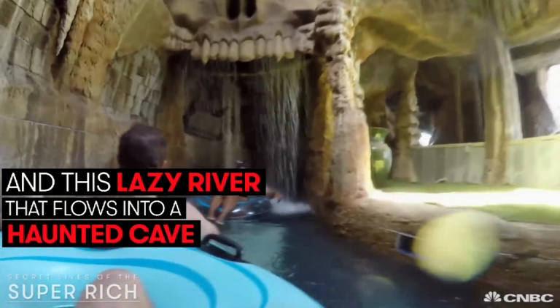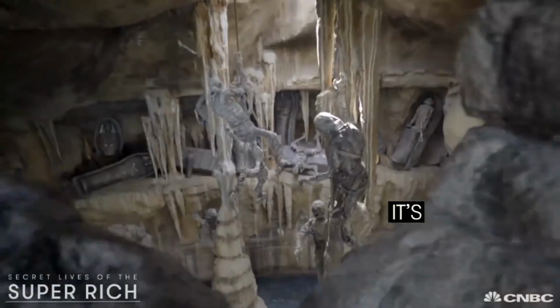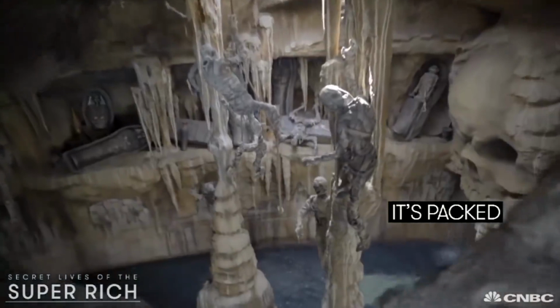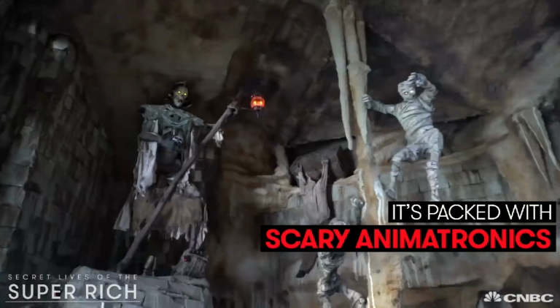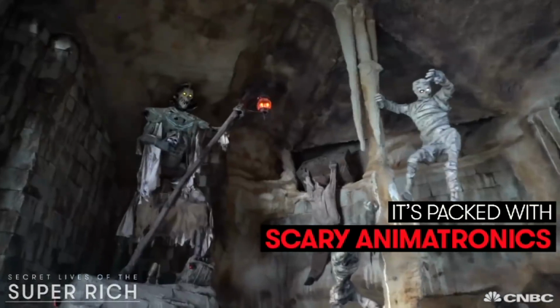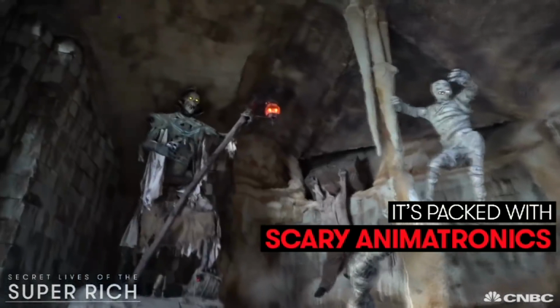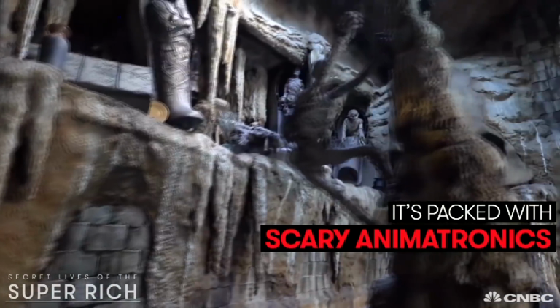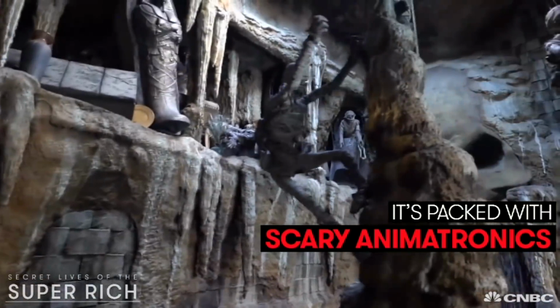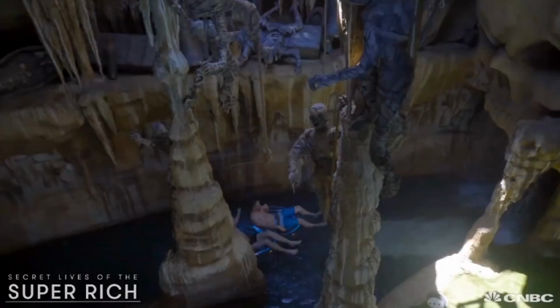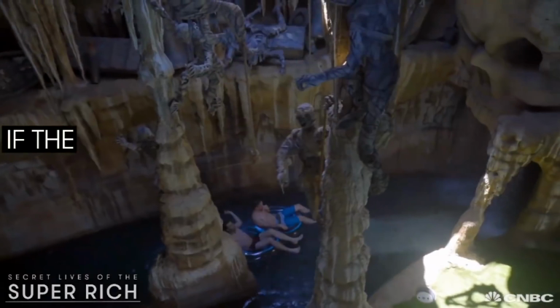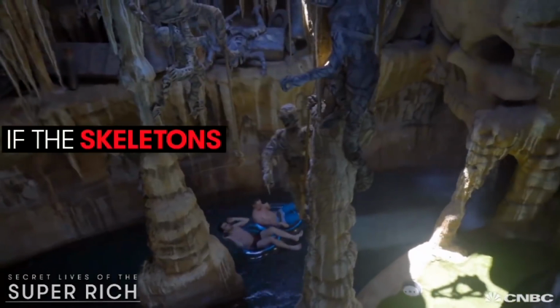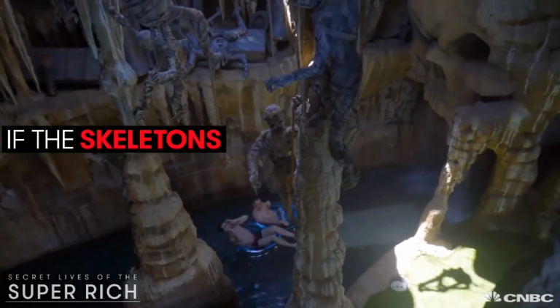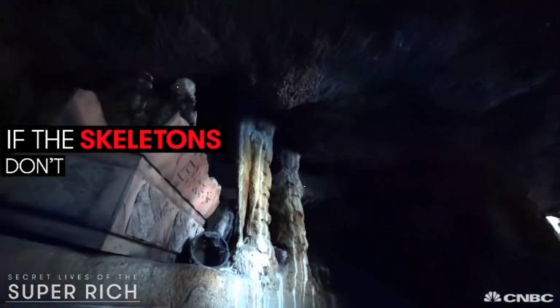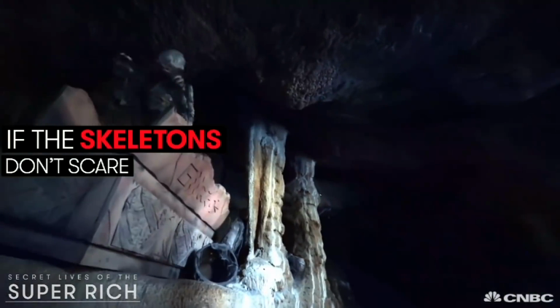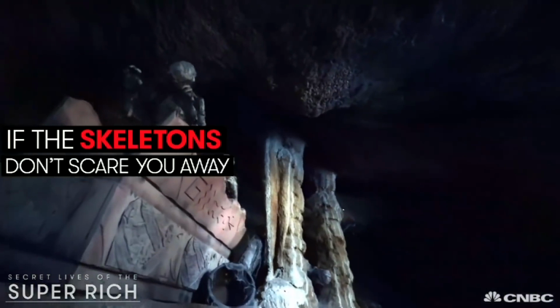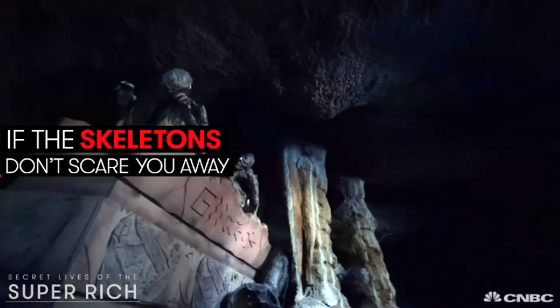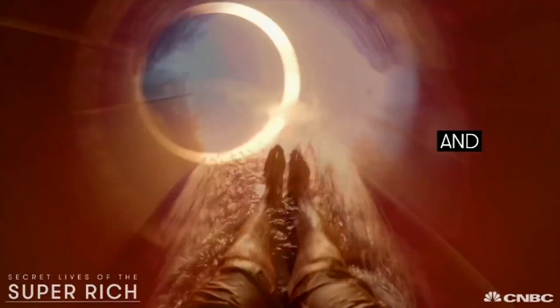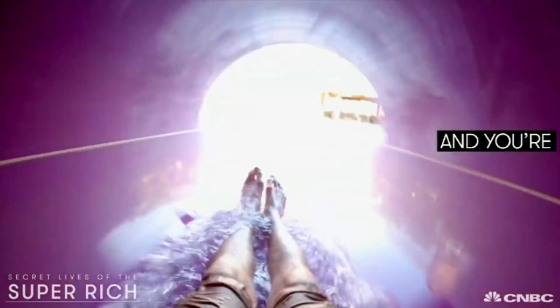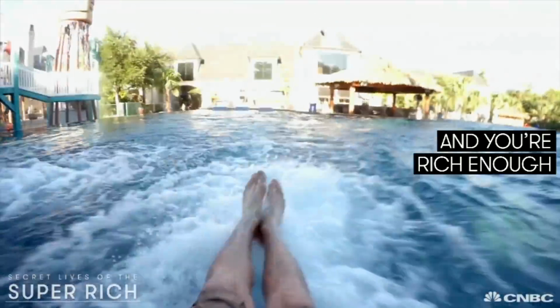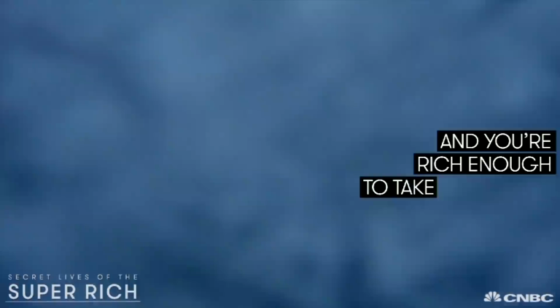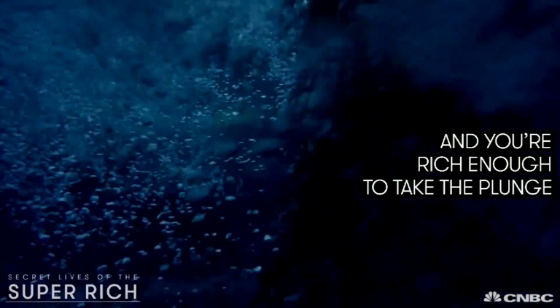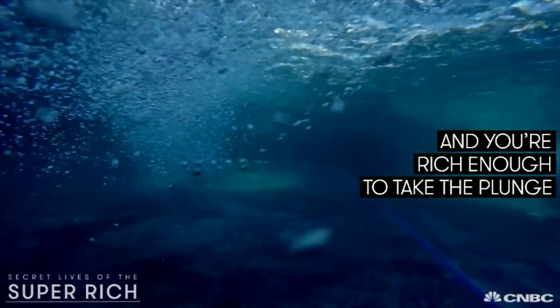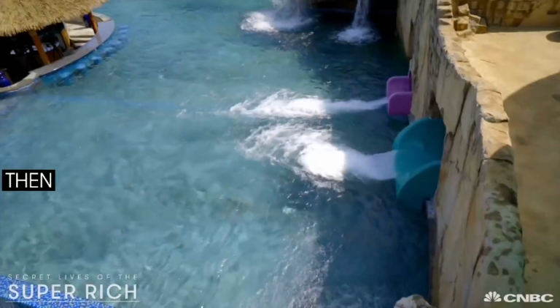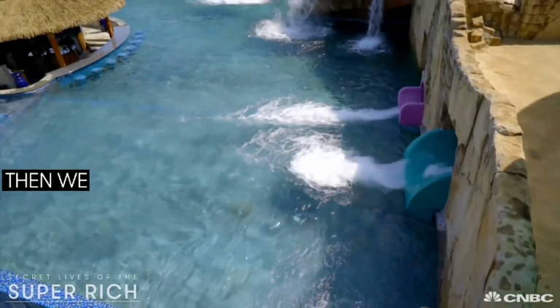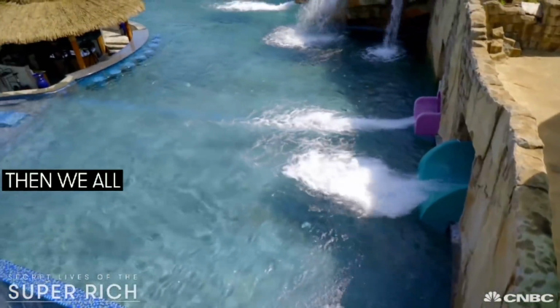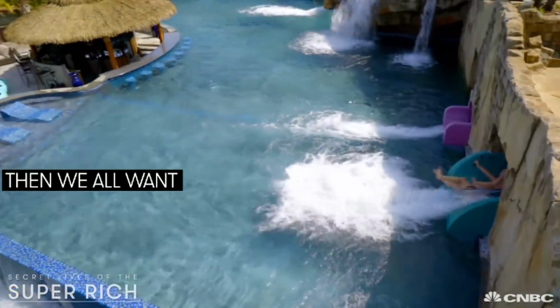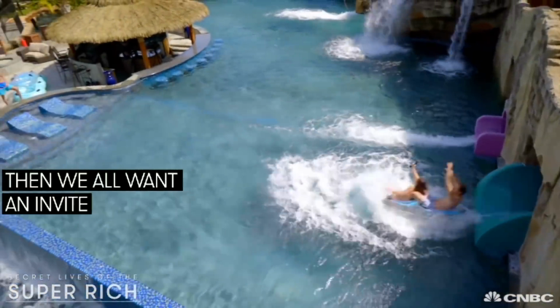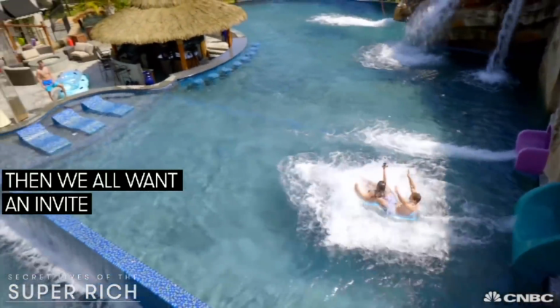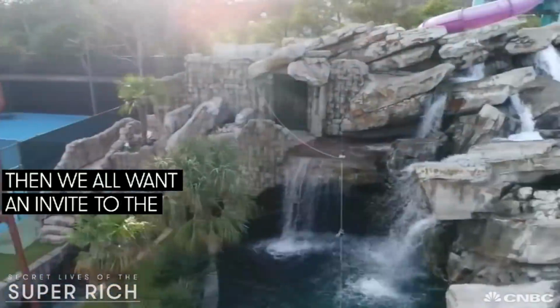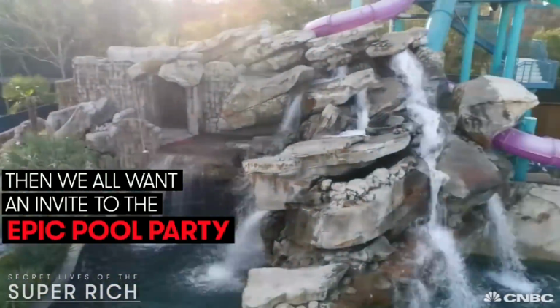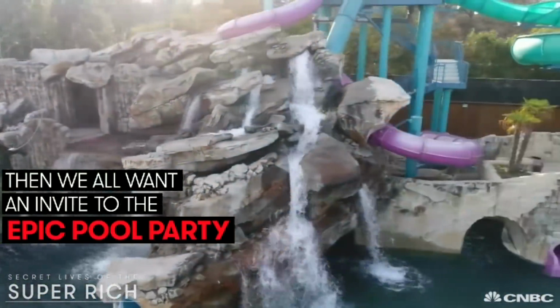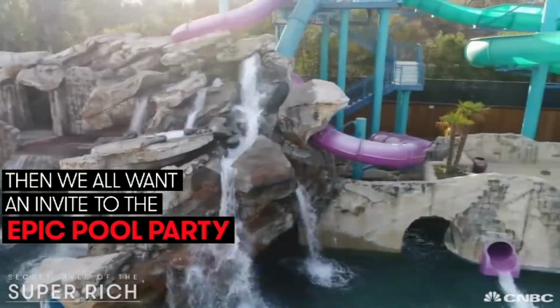It's packed with scary animatronics. If the skeletons don't scare you away and you're rich enough to take the plunge, then we all want an invite to the epic pool party.